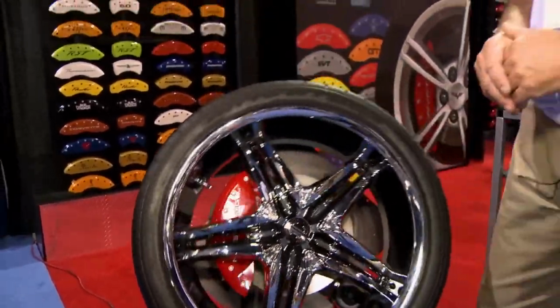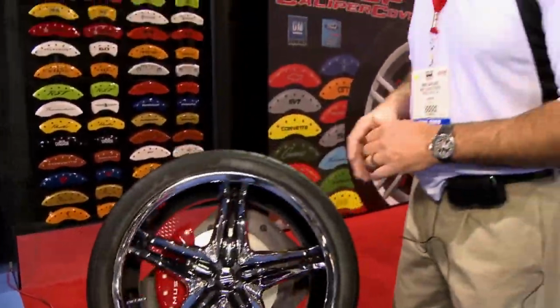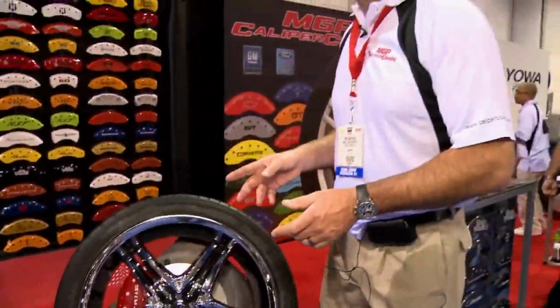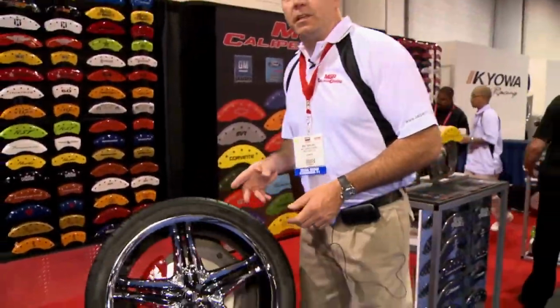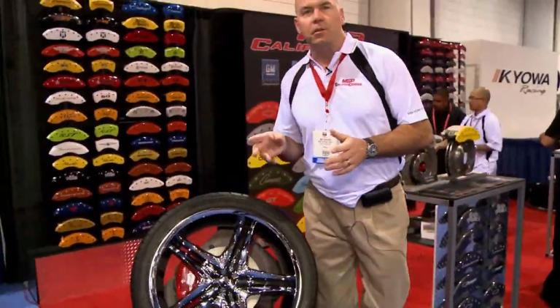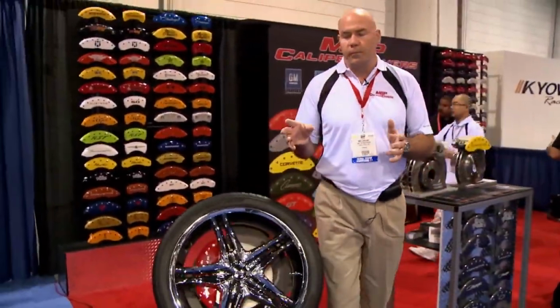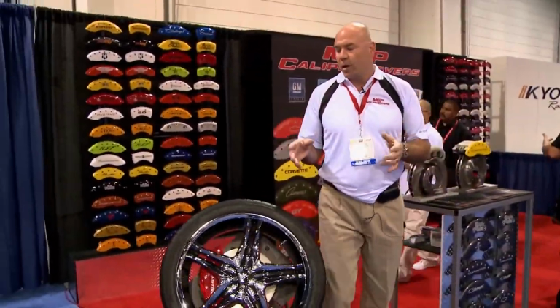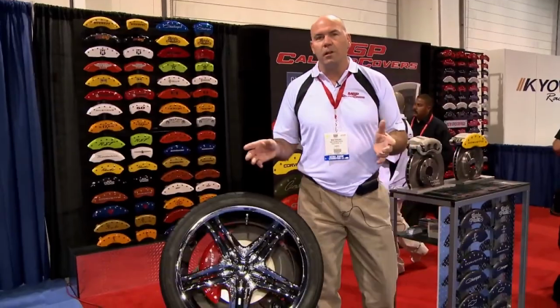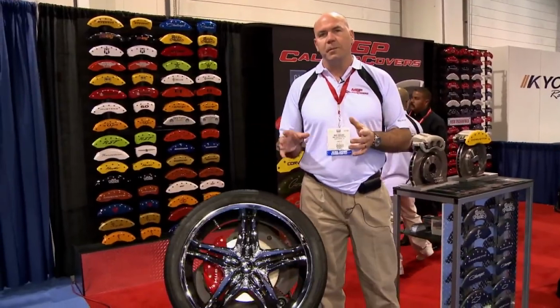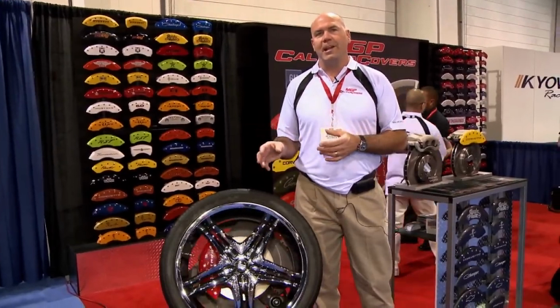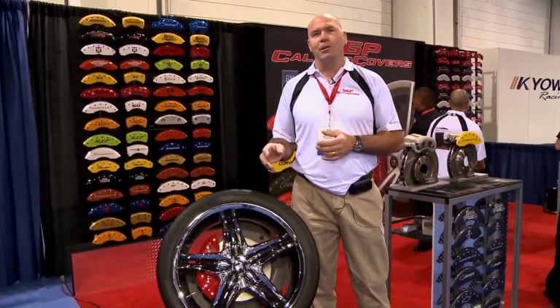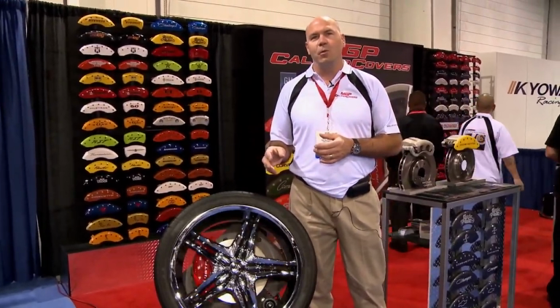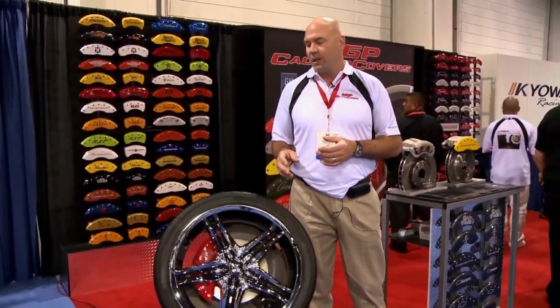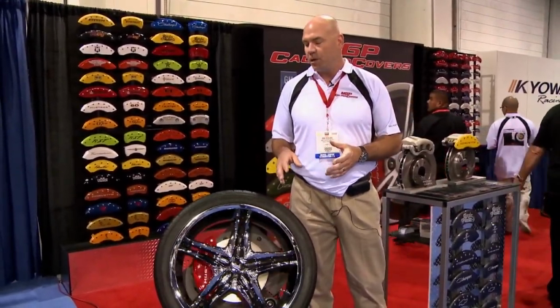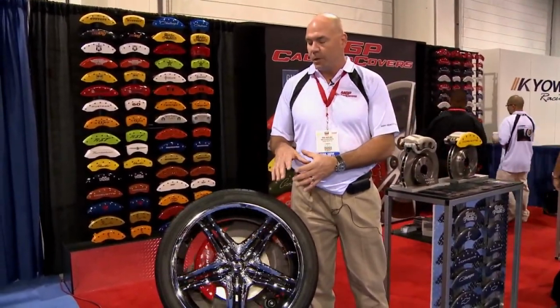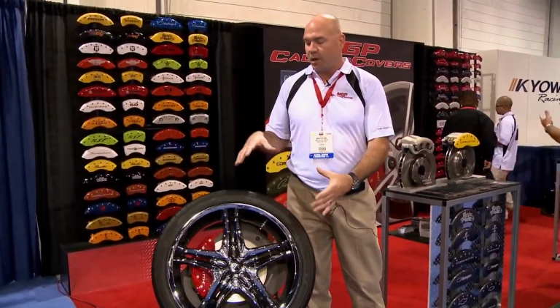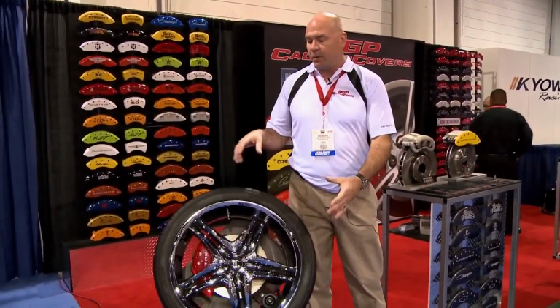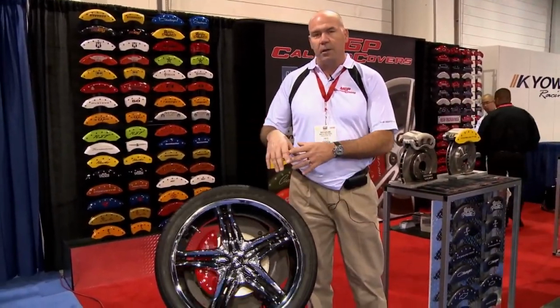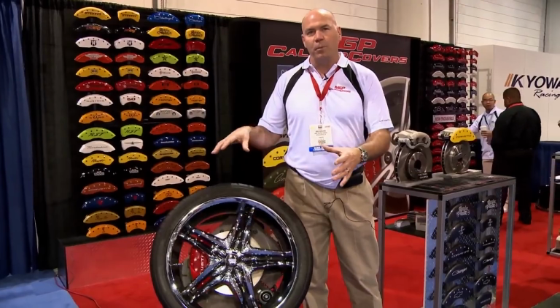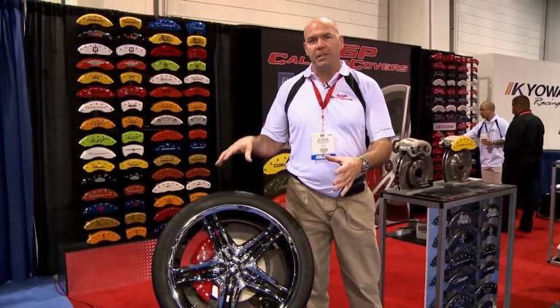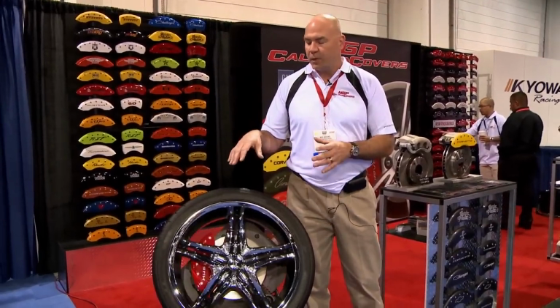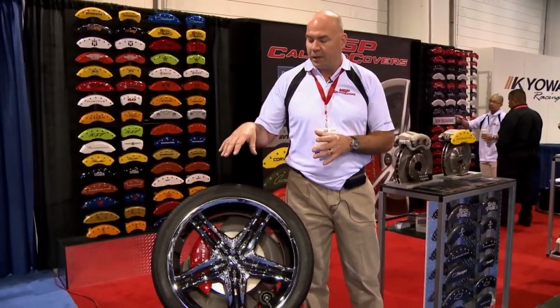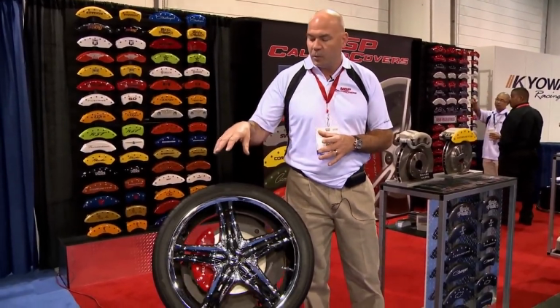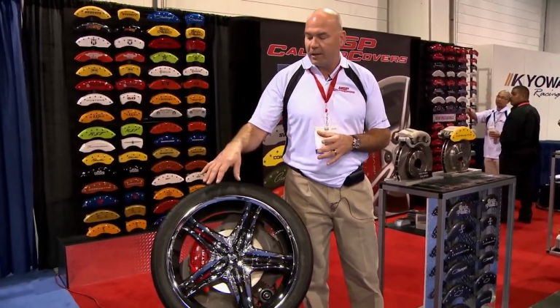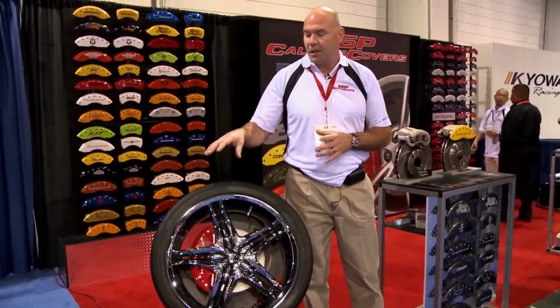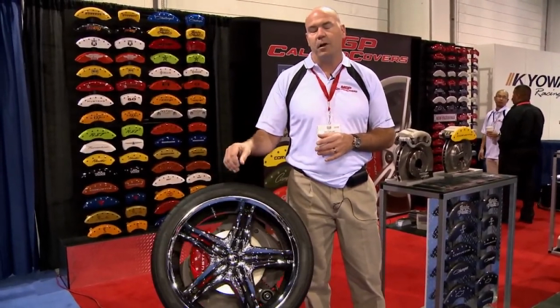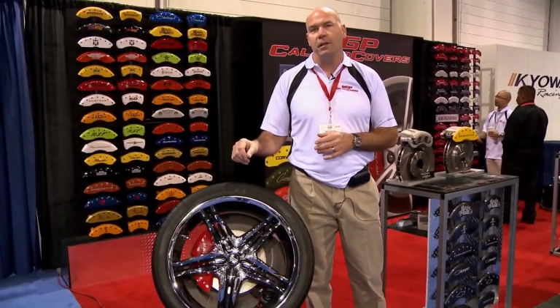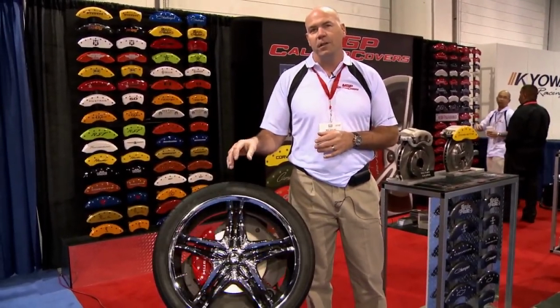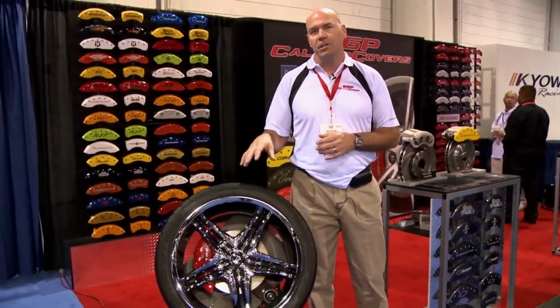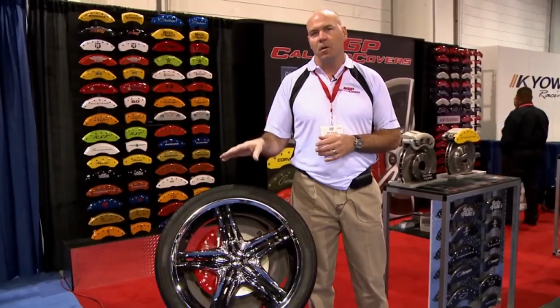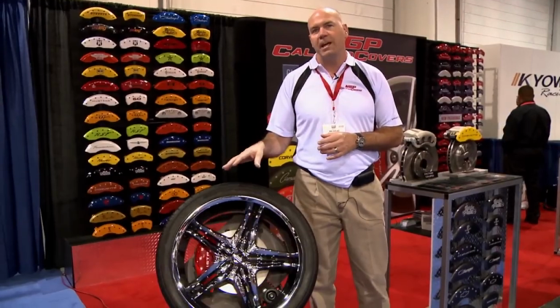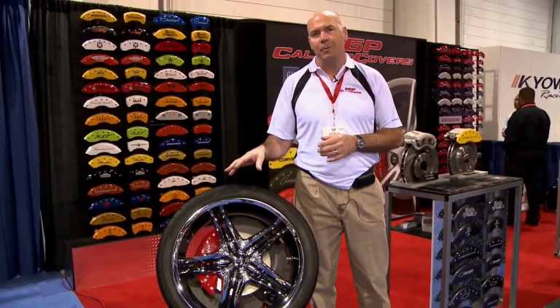Our whole intent here is, with the larger wheels, to make that caliper look good behind the wheel. Many of the wheels are larger now with an open space, and it really highlights an ugly part of the vehicle, which is an old cast caliper.